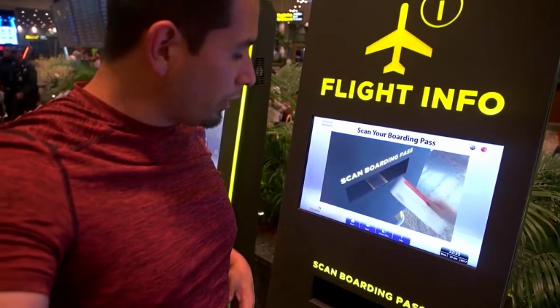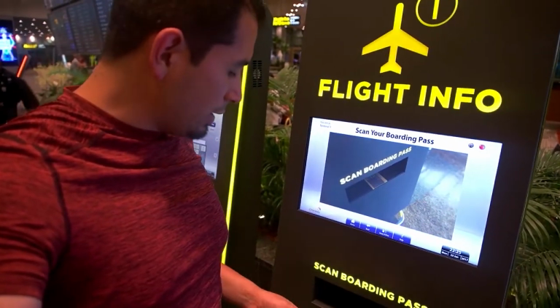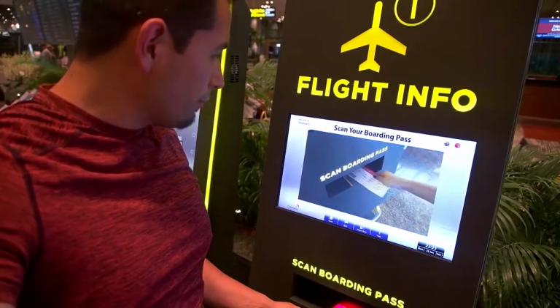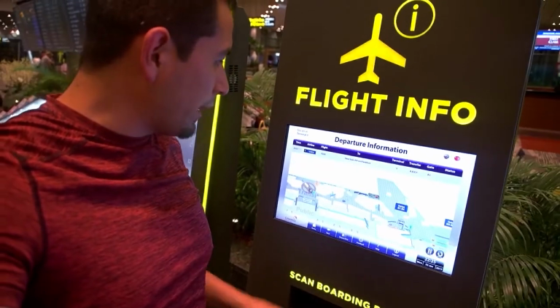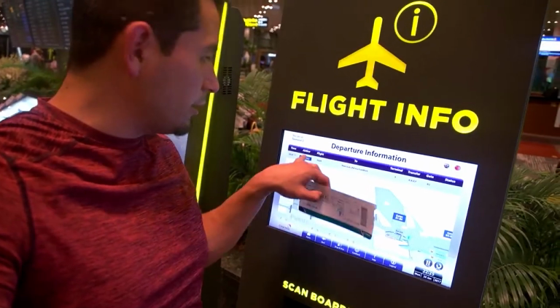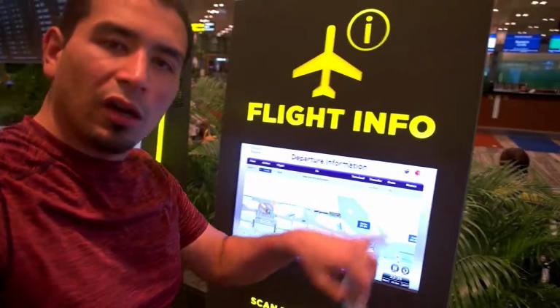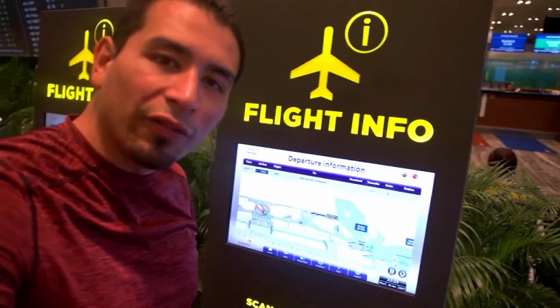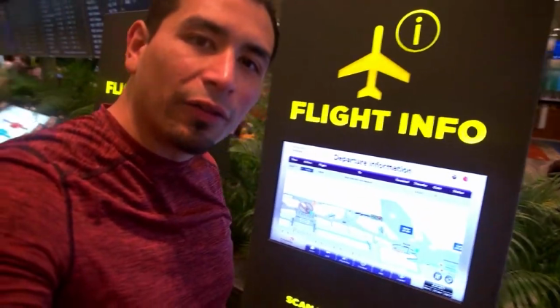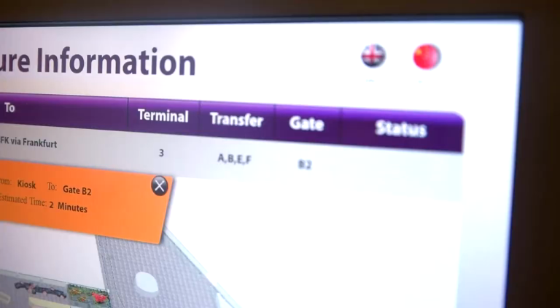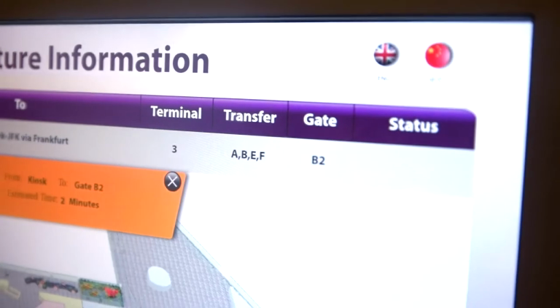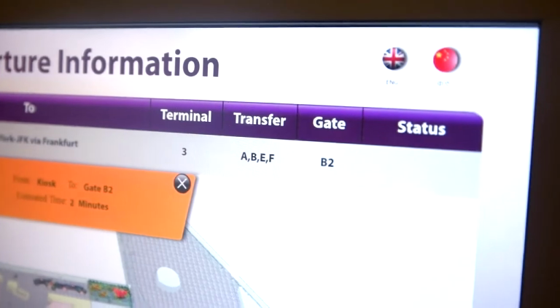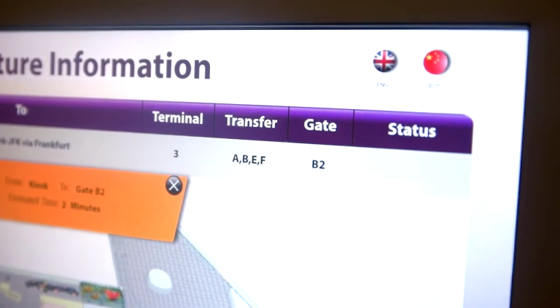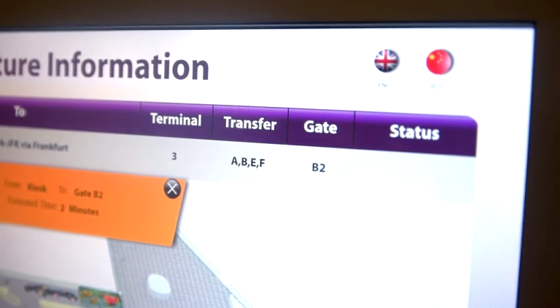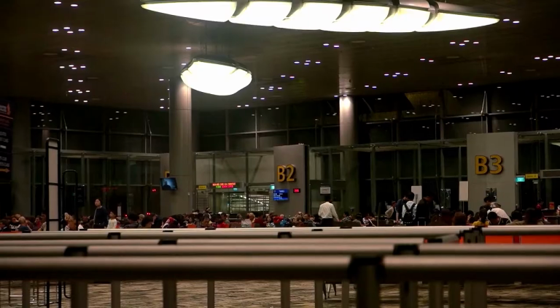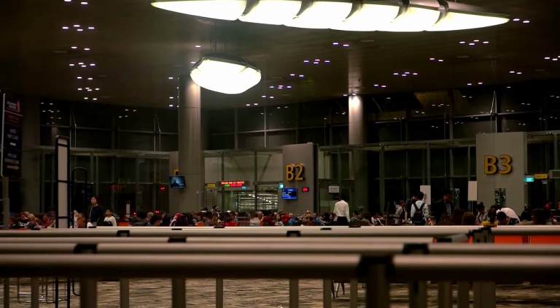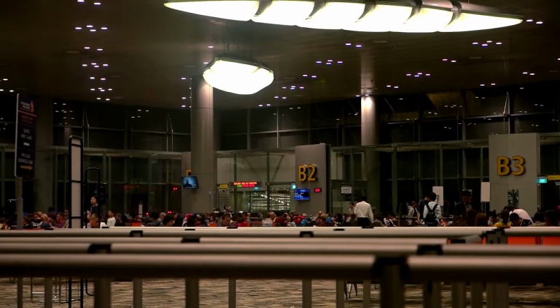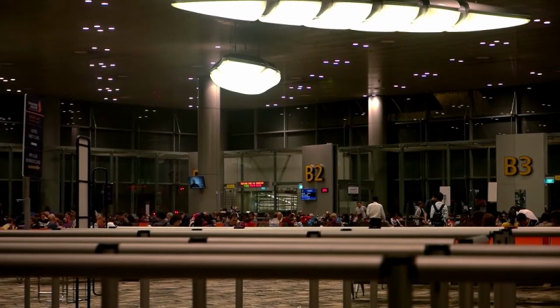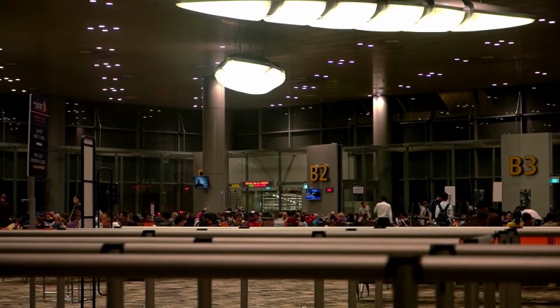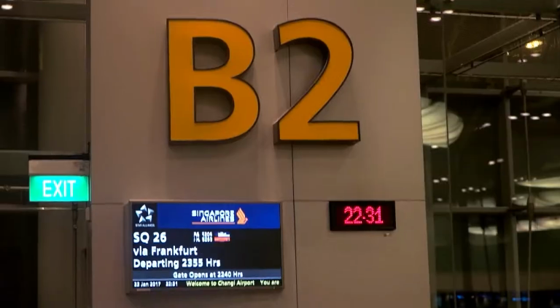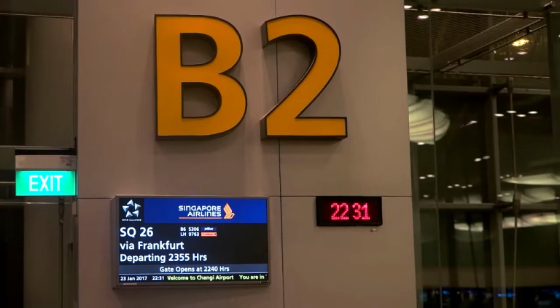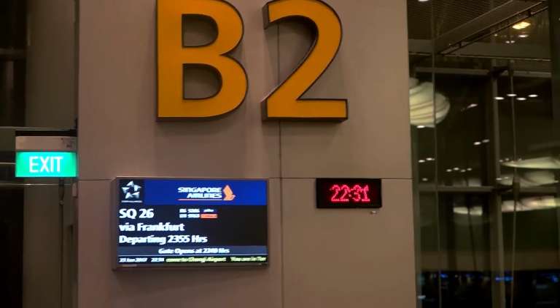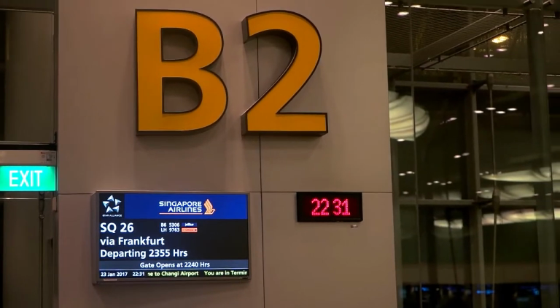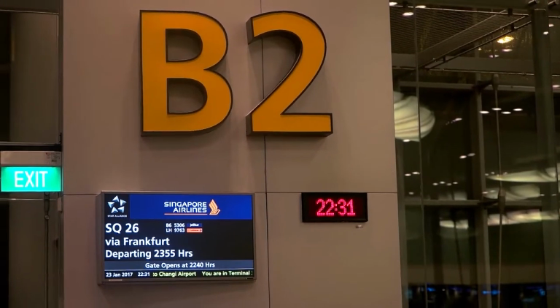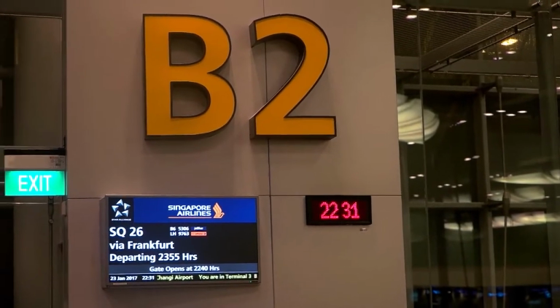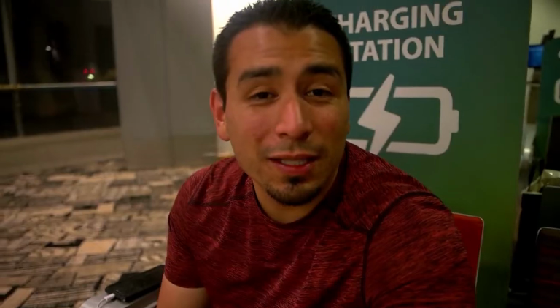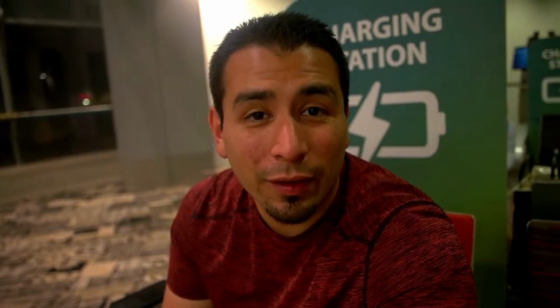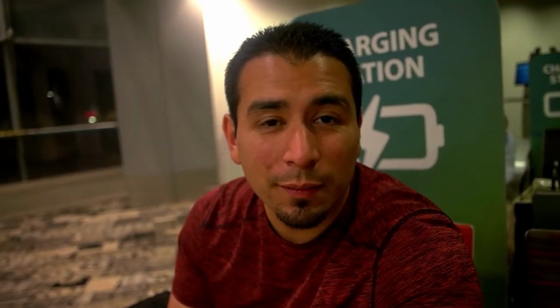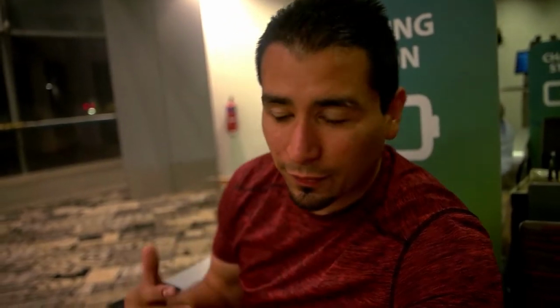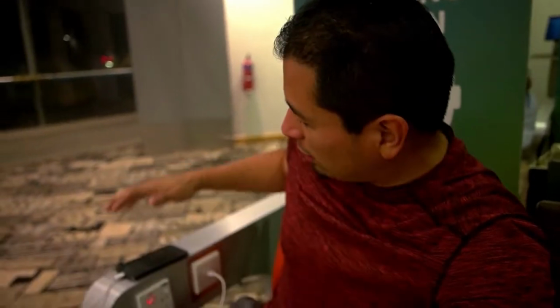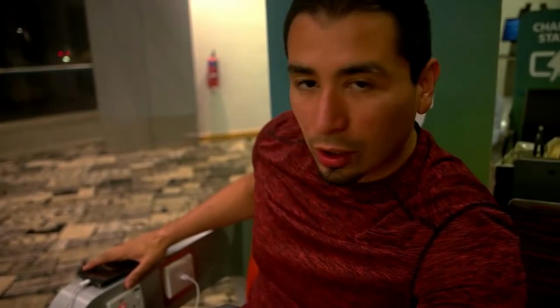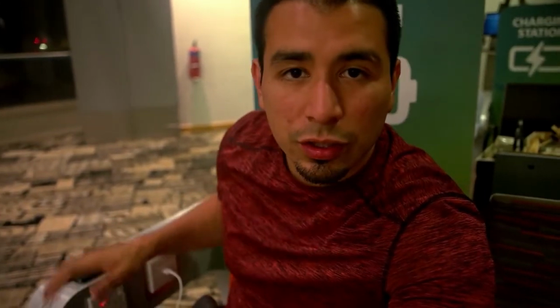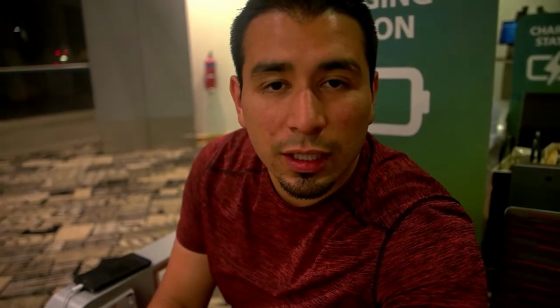Boarding pass, boarding pass — all the flight info right there. B2, let's go! Made it to my gate right on time, just enough to get a quick charge at the charging station.